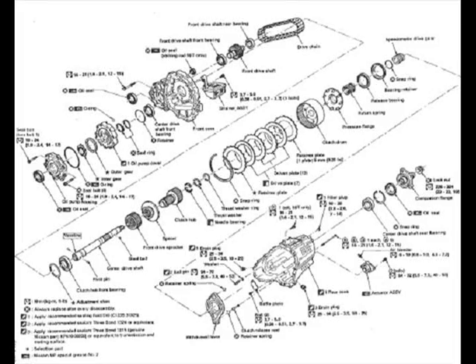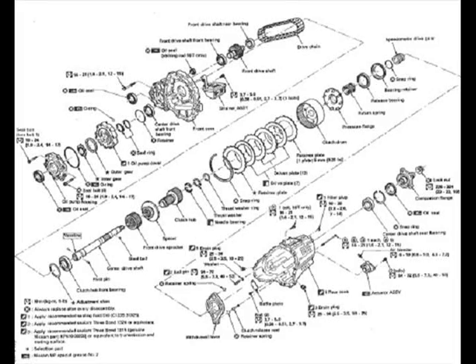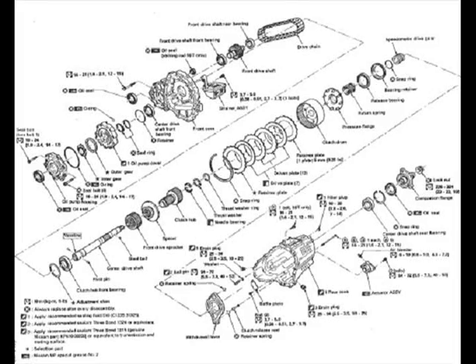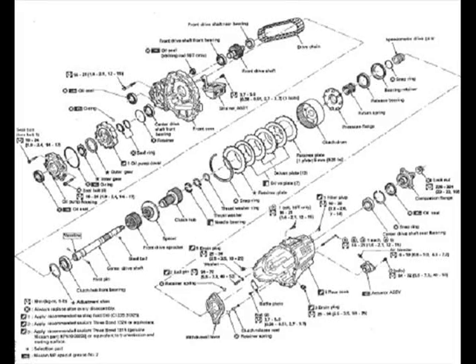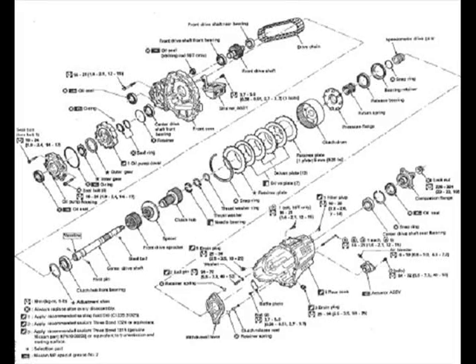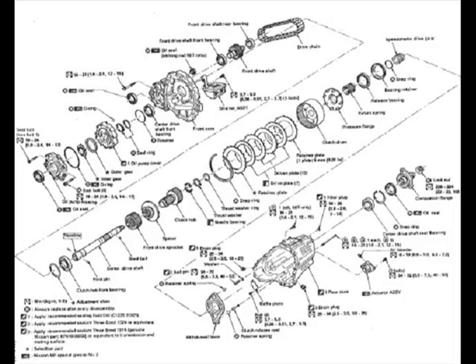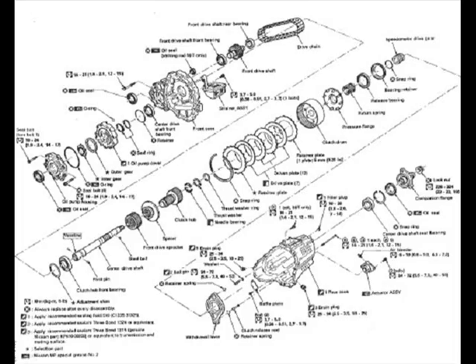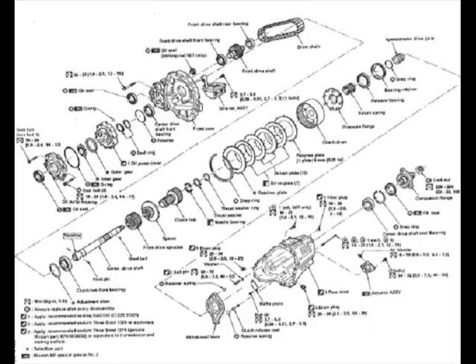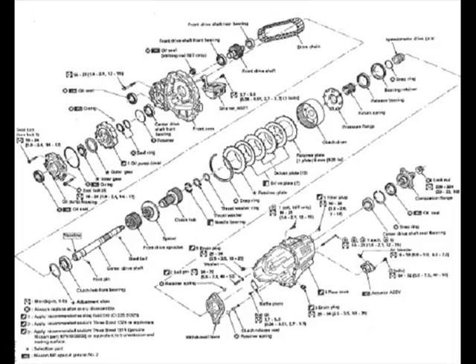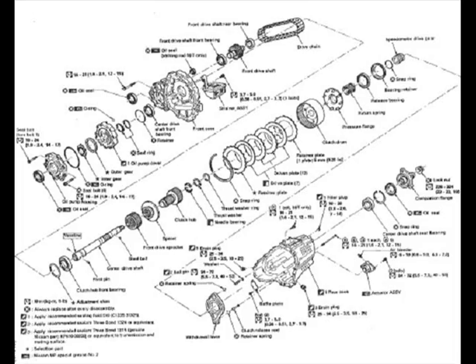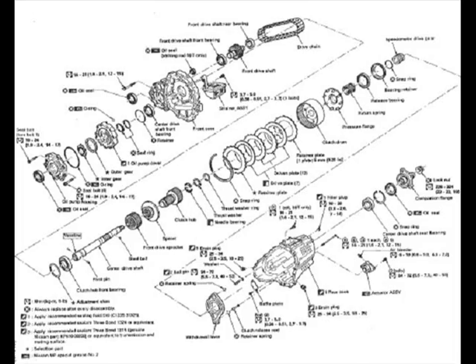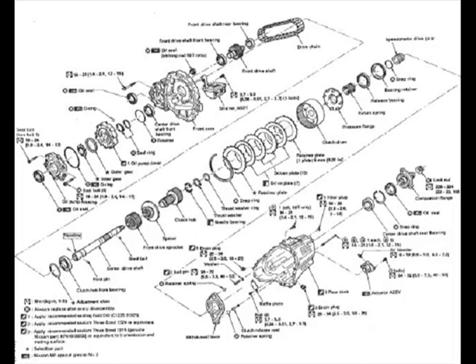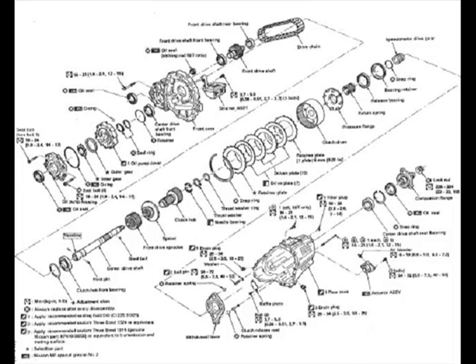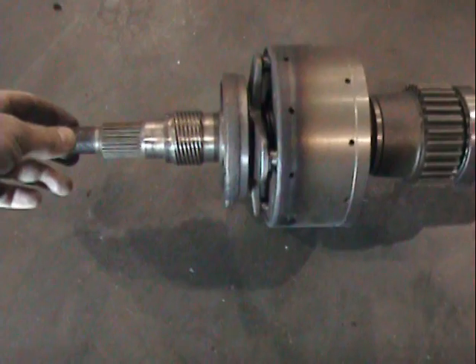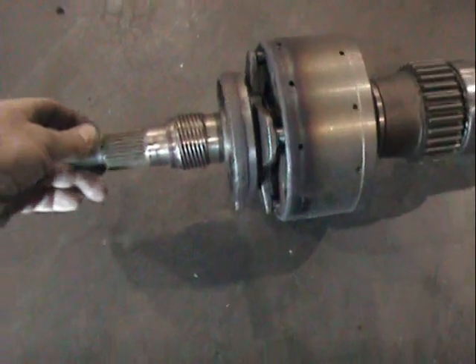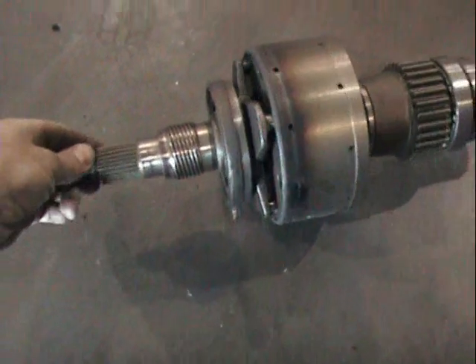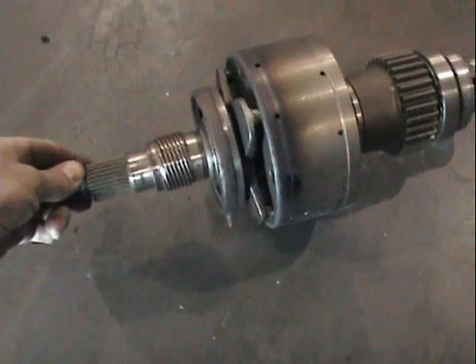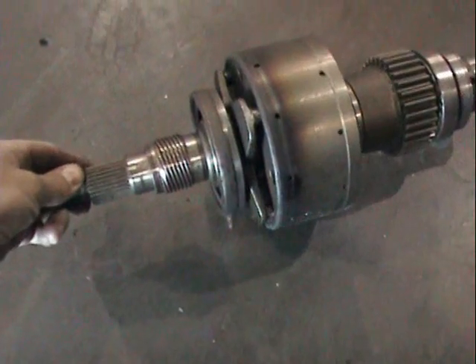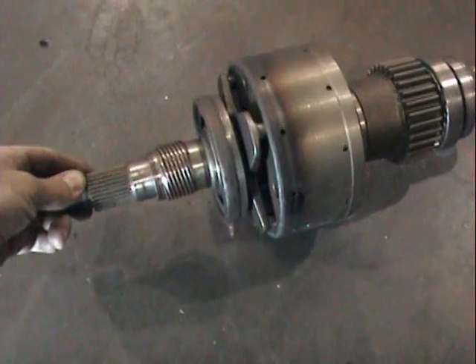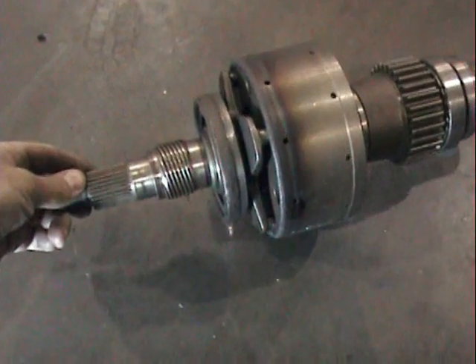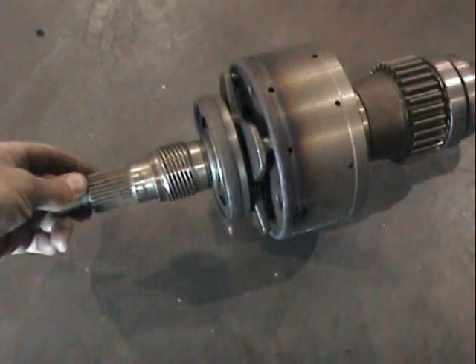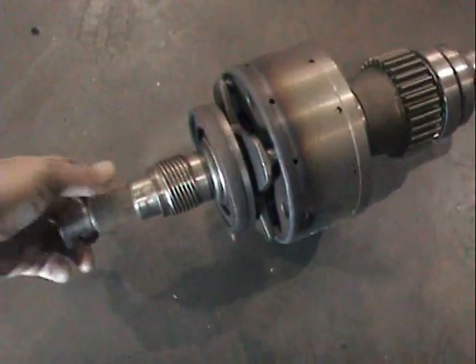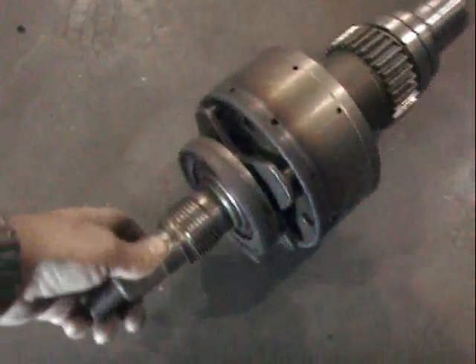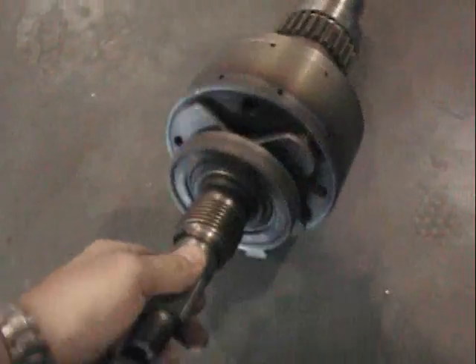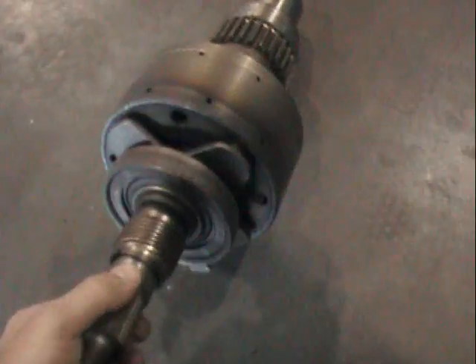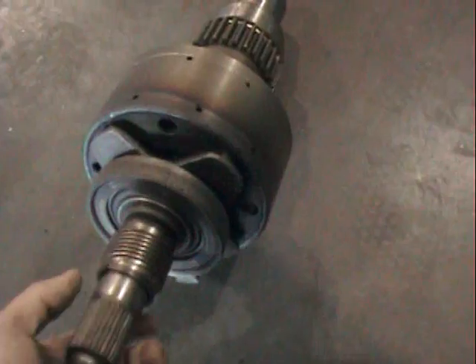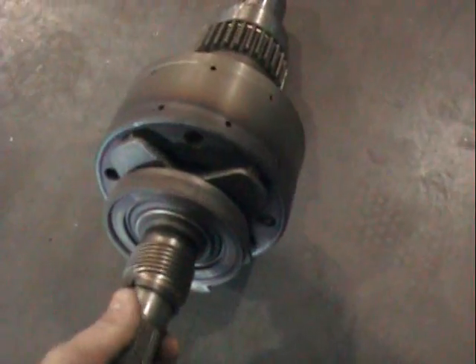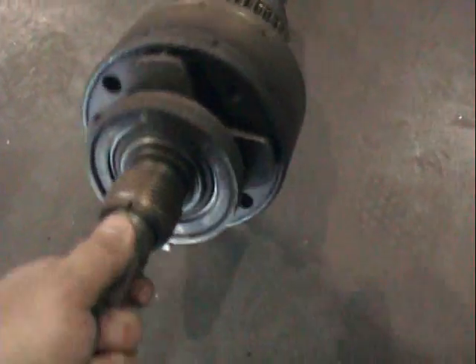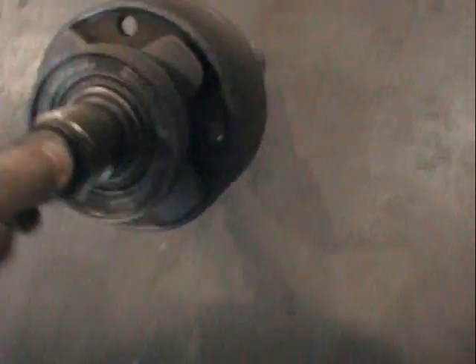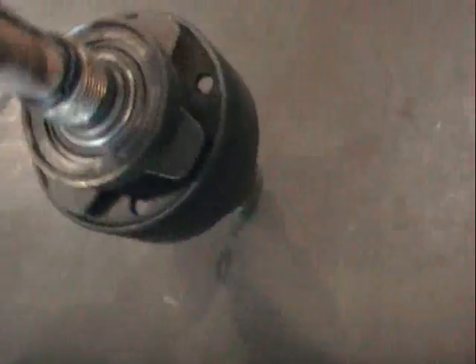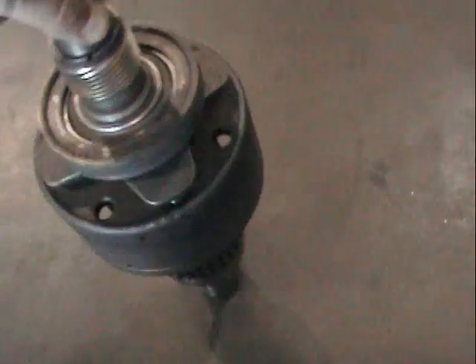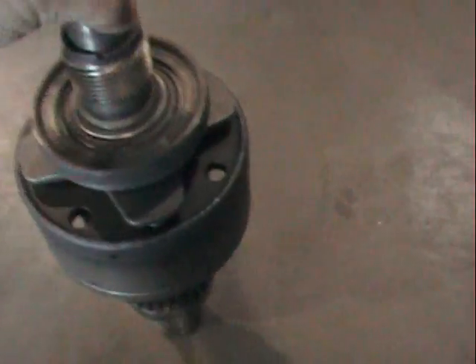This is an exploded view diagram of the transfer case, and this is the transfer case drum assembly.